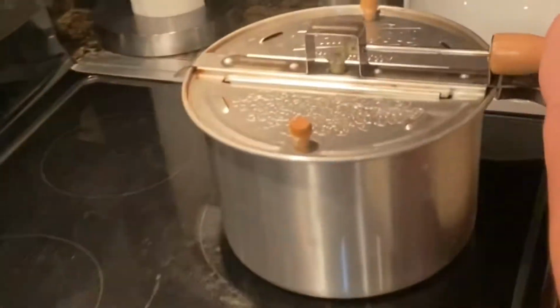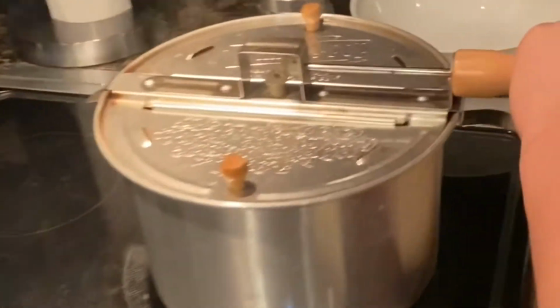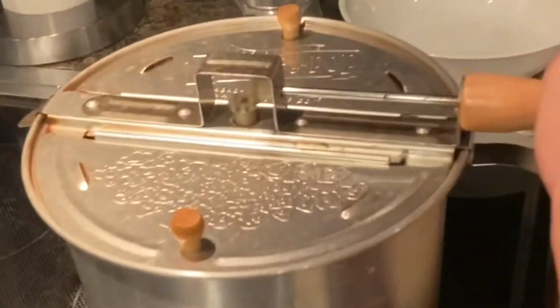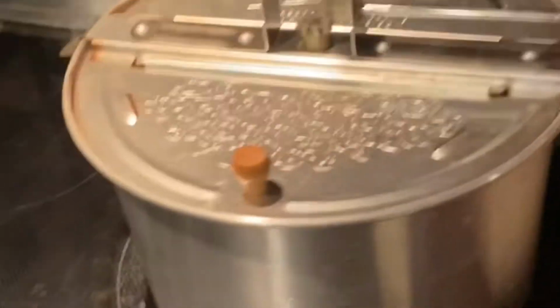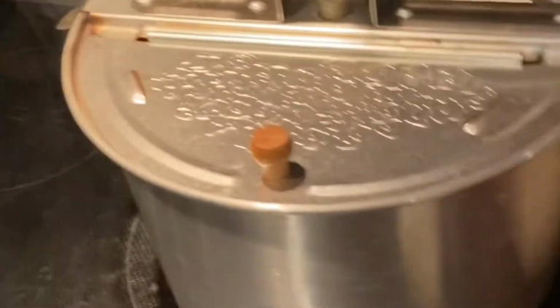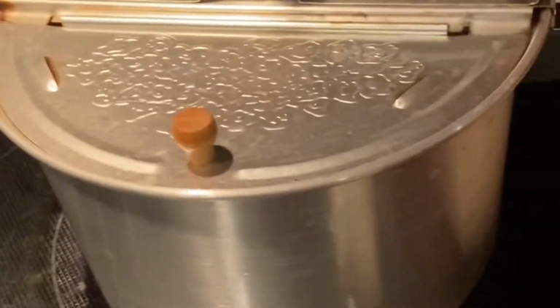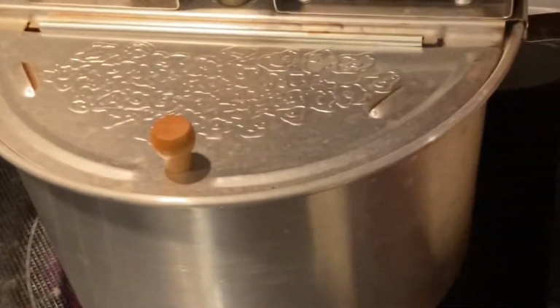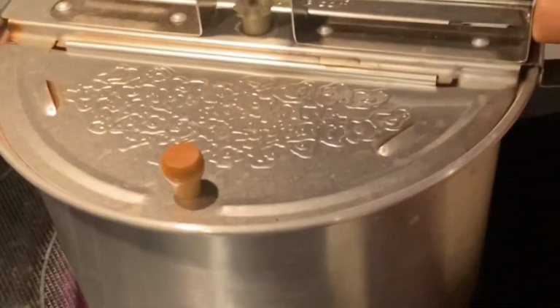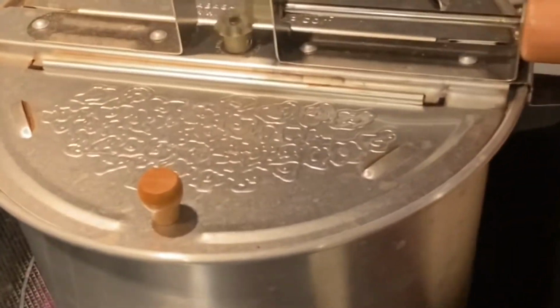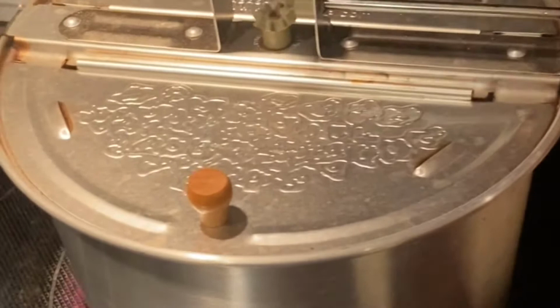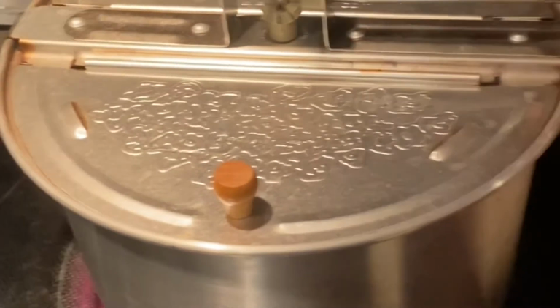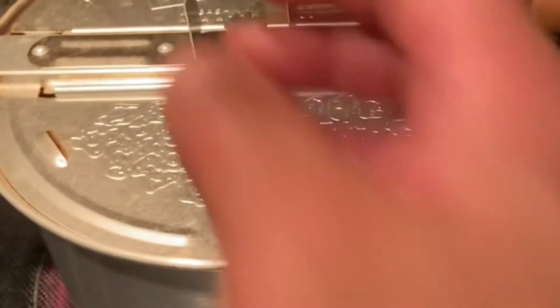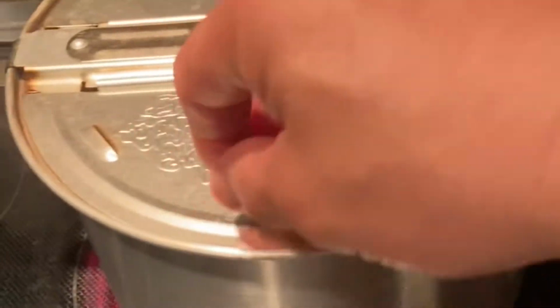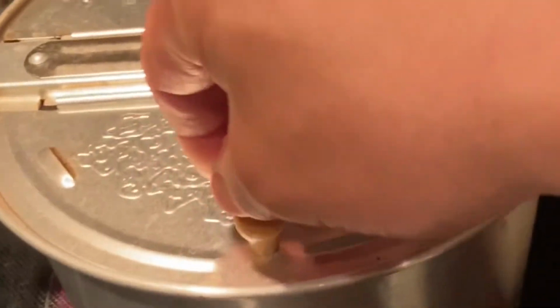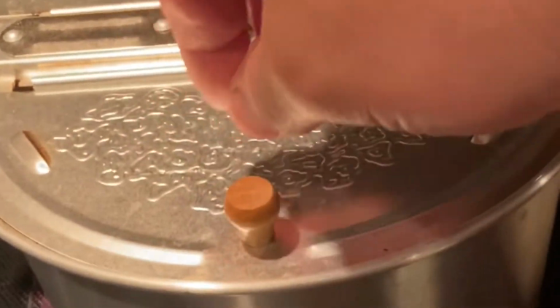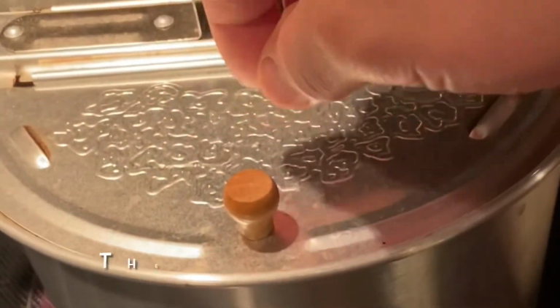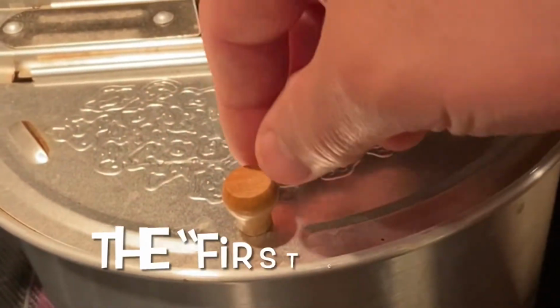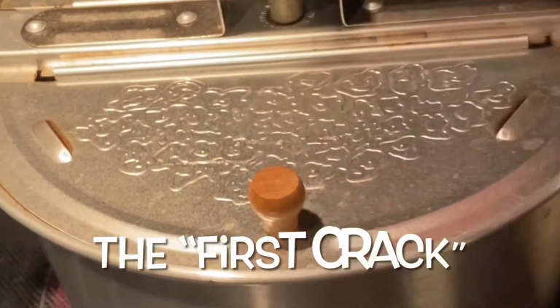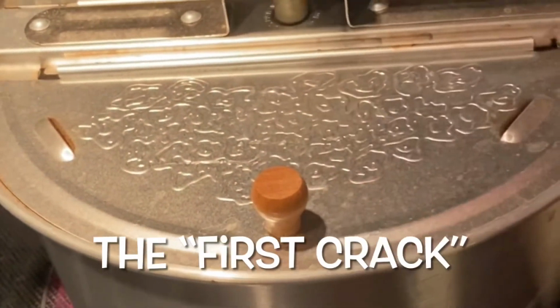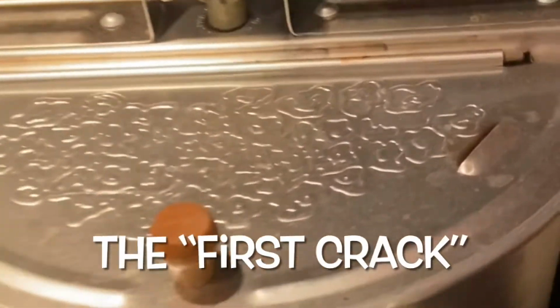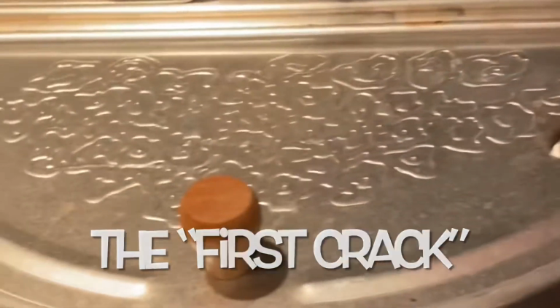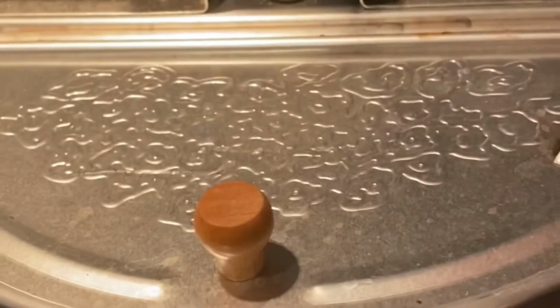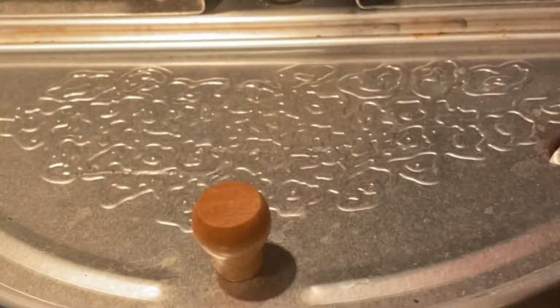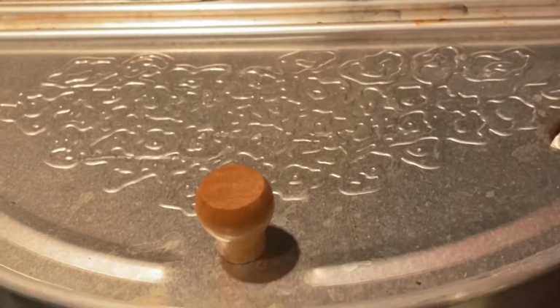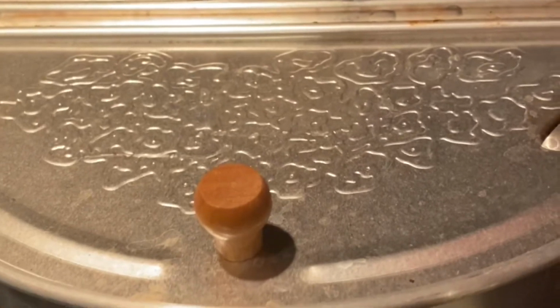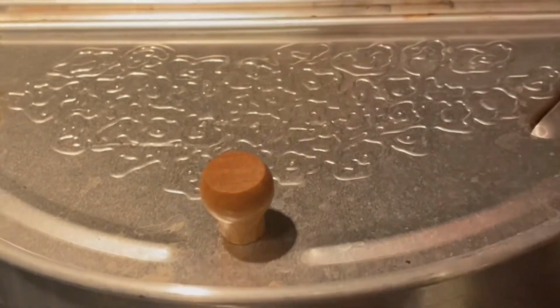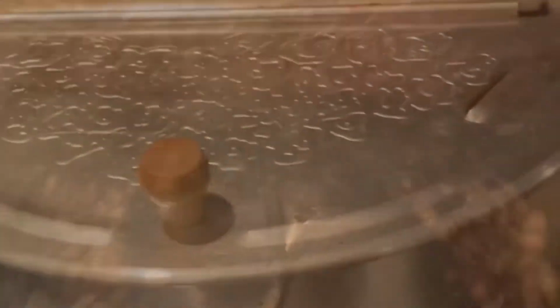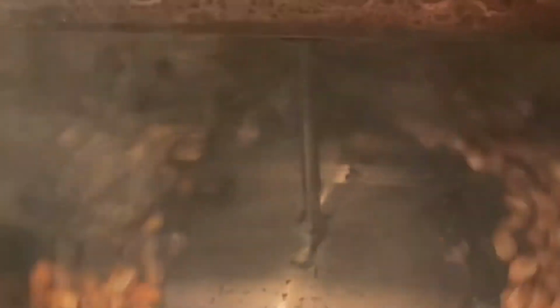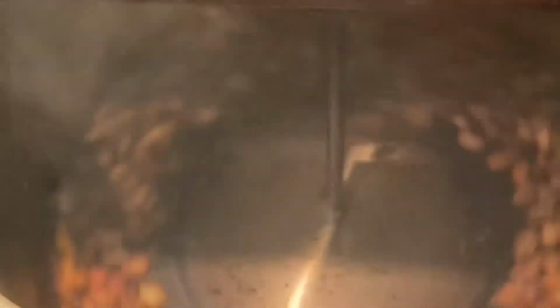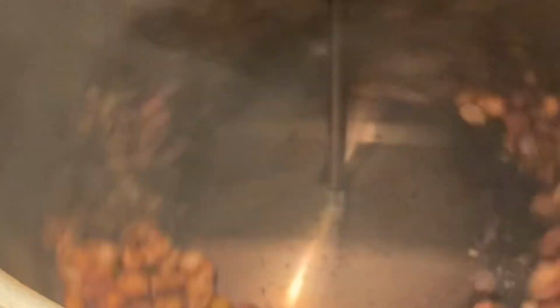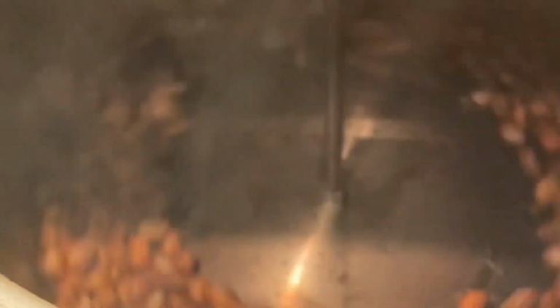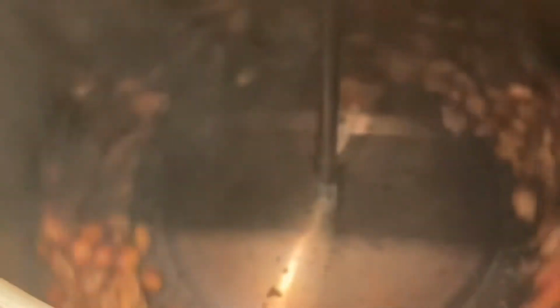So what we usually do is we wait till it gets to the first crack. Okay, hold on — how do you hear that? That's it! Good, oh yeah, you heard that? Okay, stop.